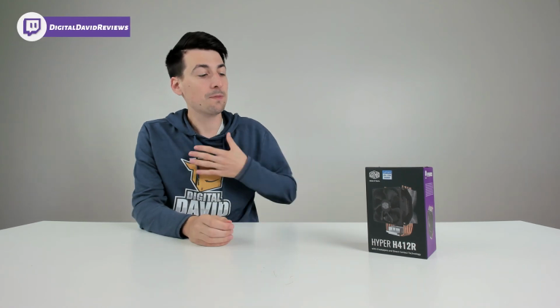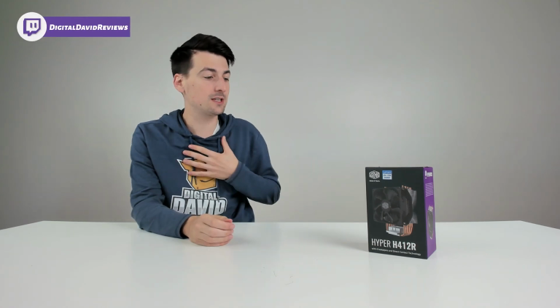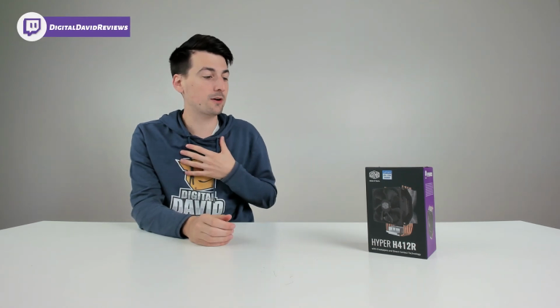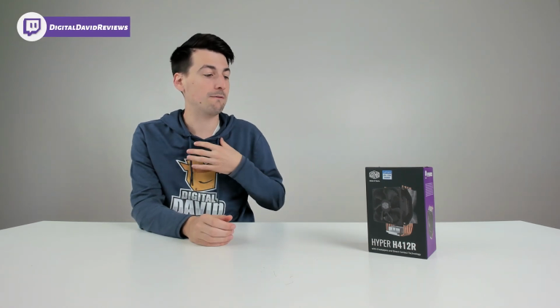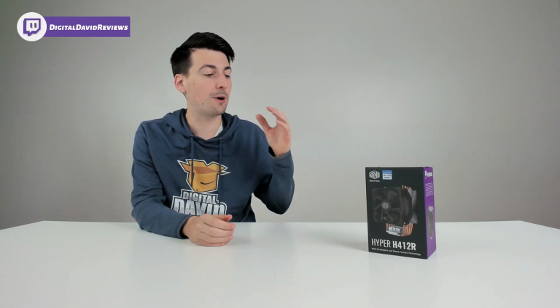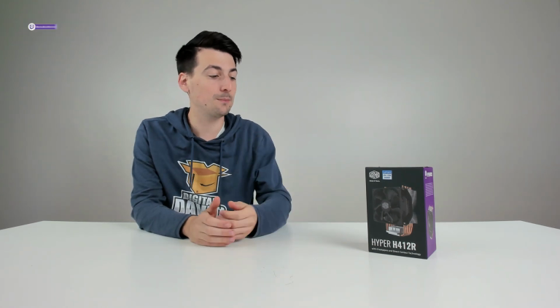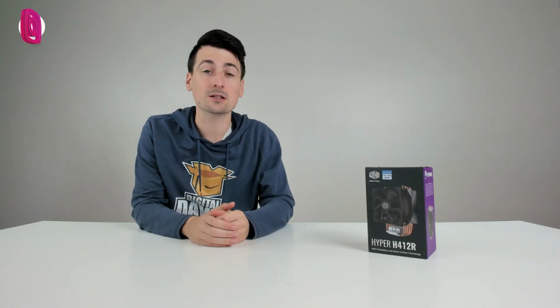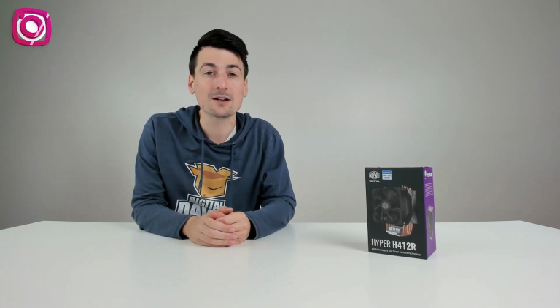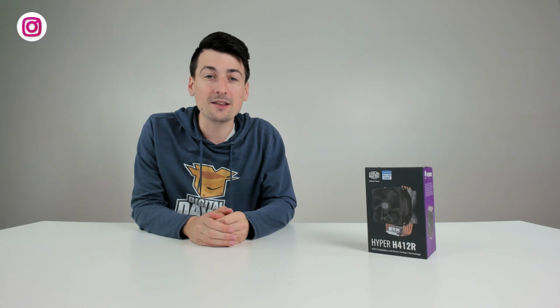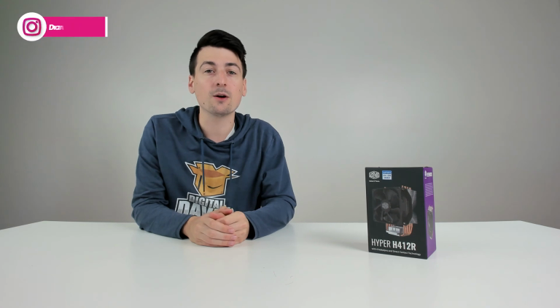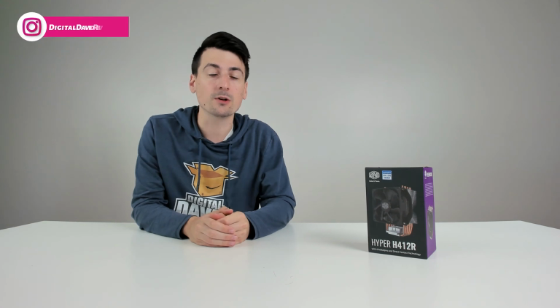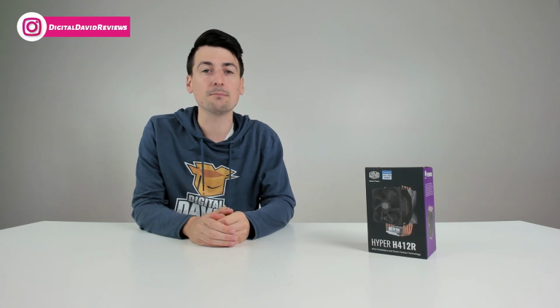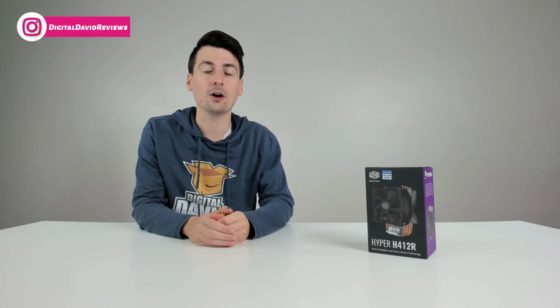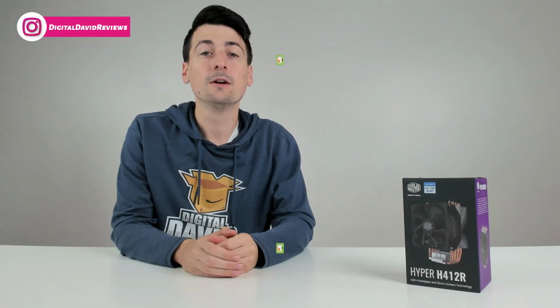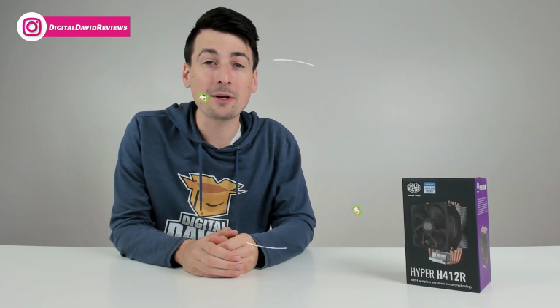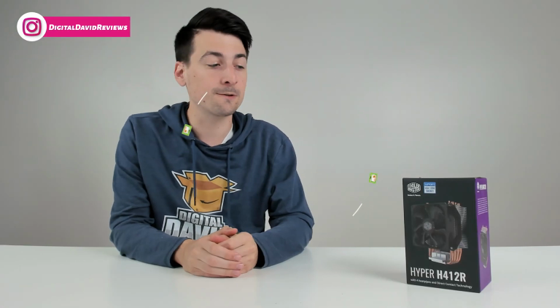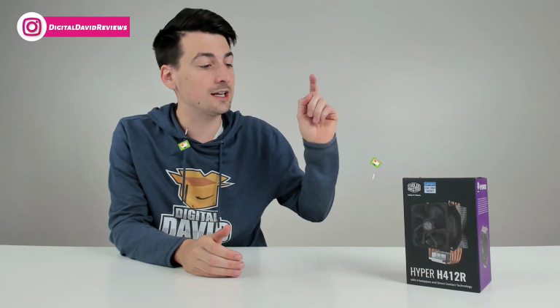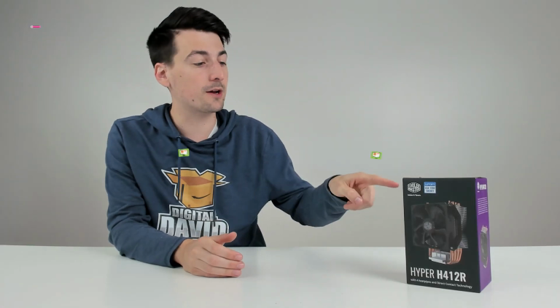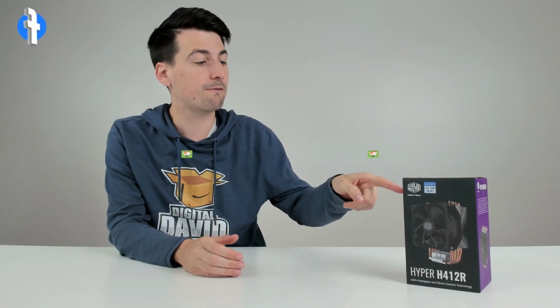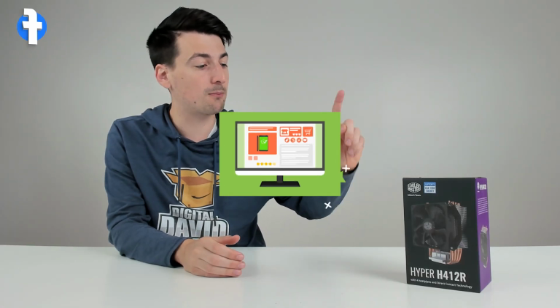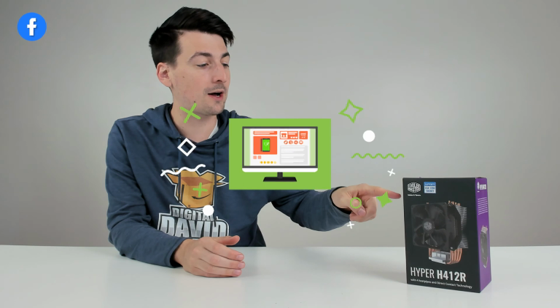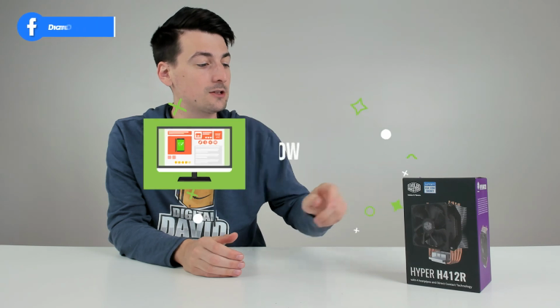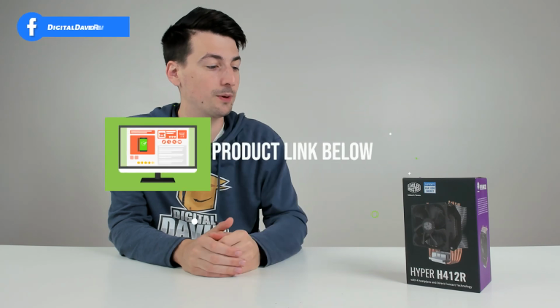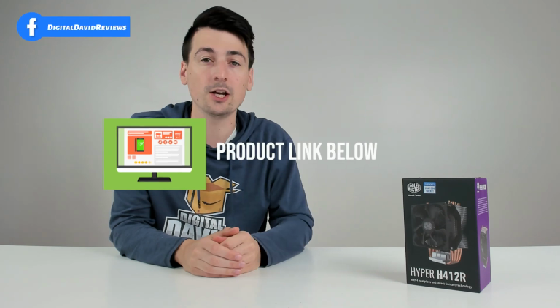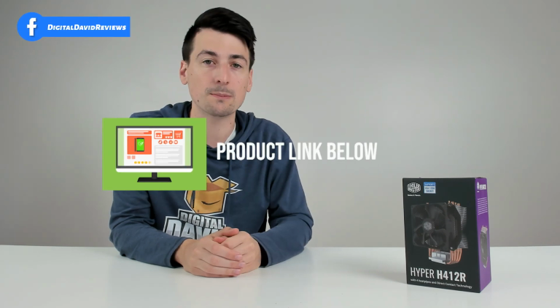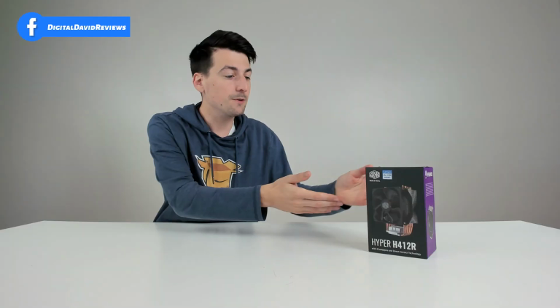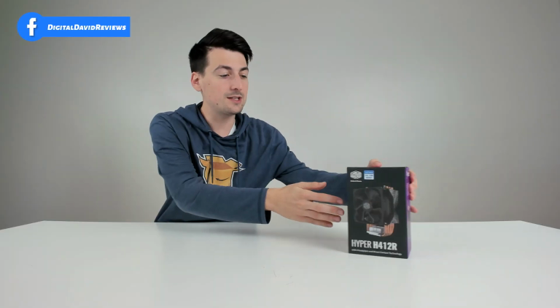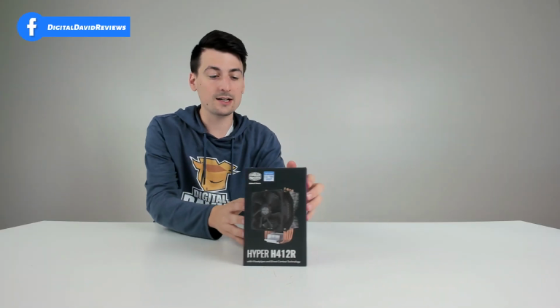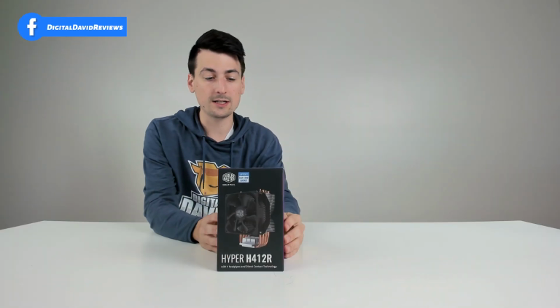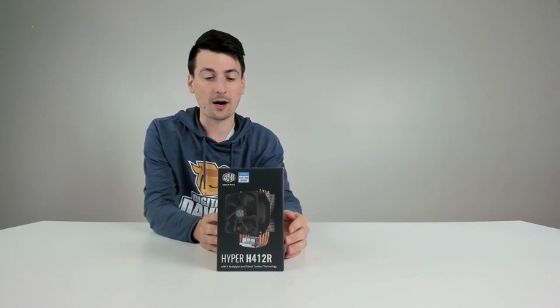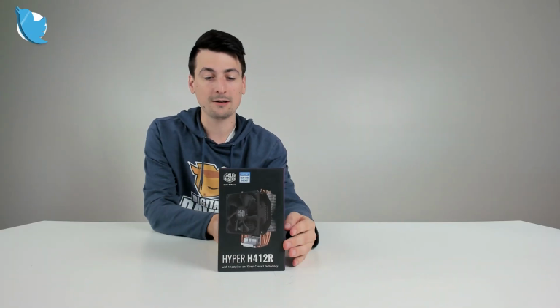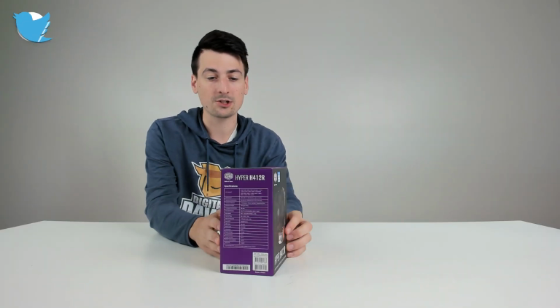I did receive this product to review, but any opinion expressed in this video is strictly my own. If you're interested in this product and want to find out more about it, the link to it will be in the video description.